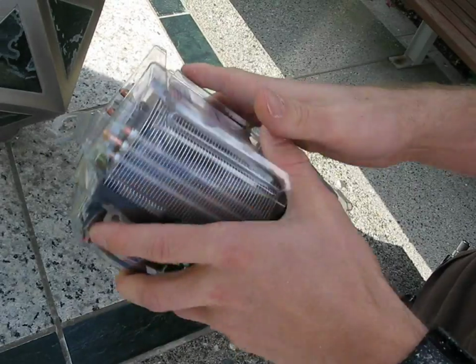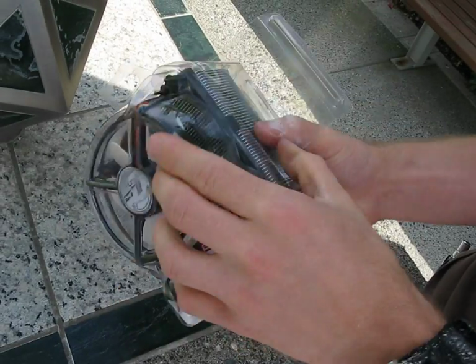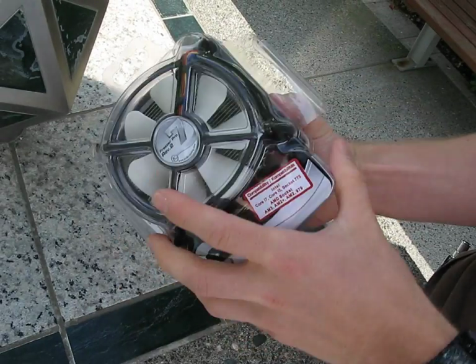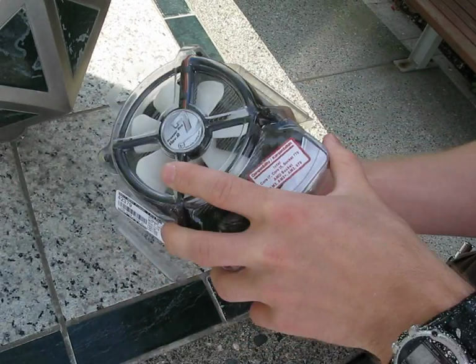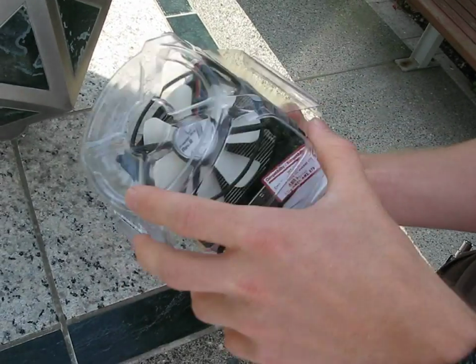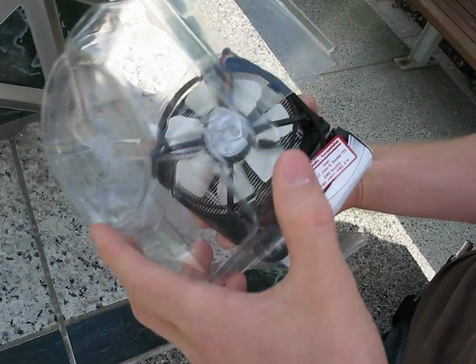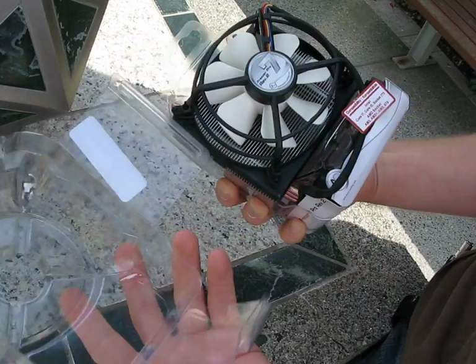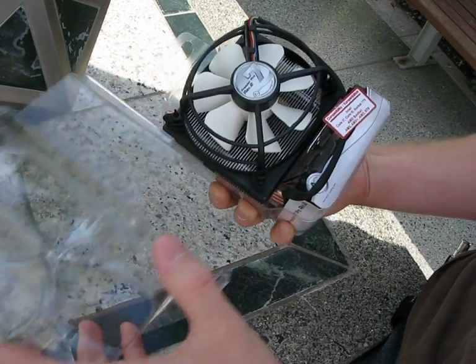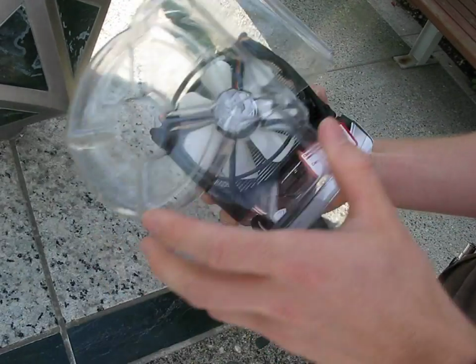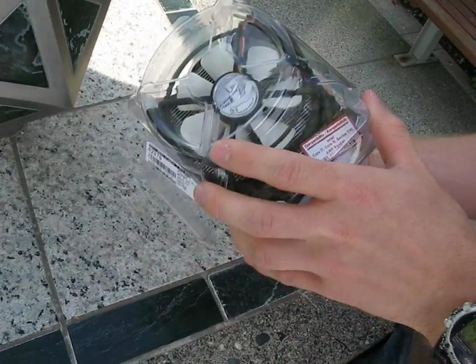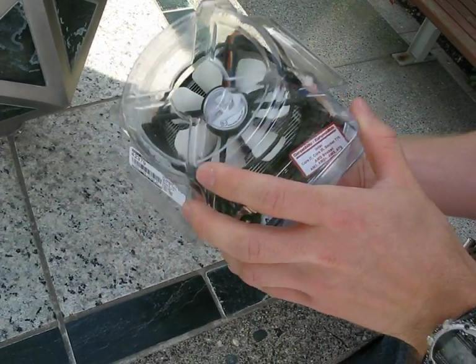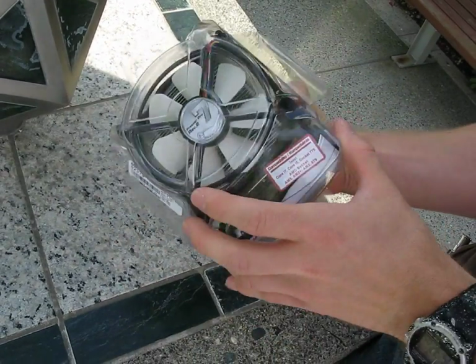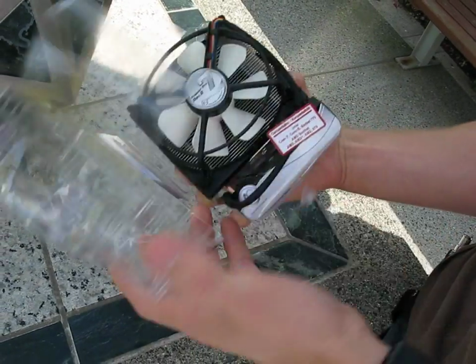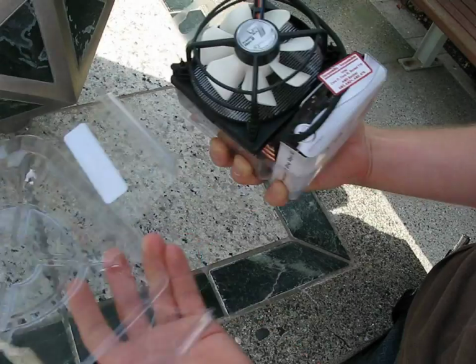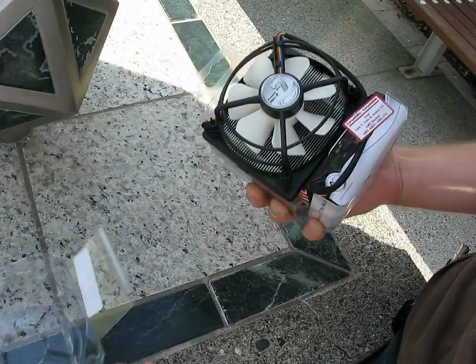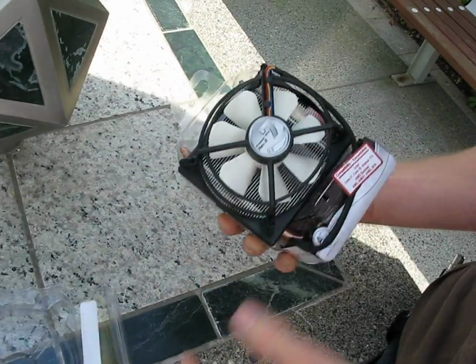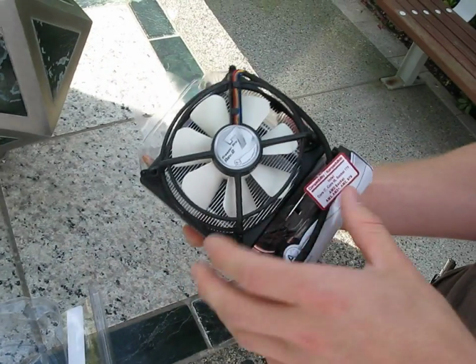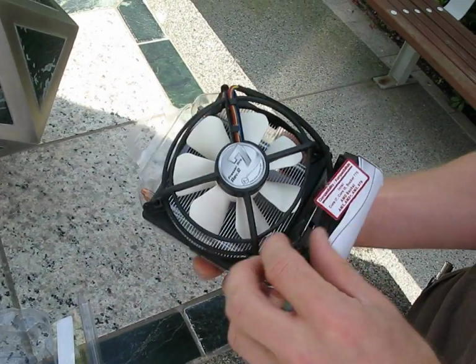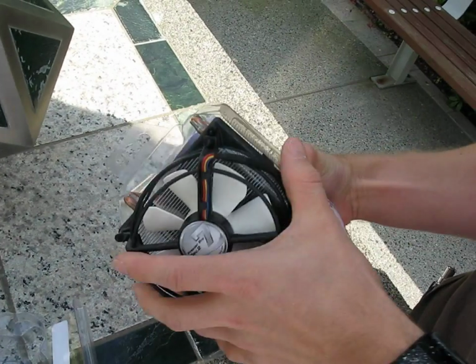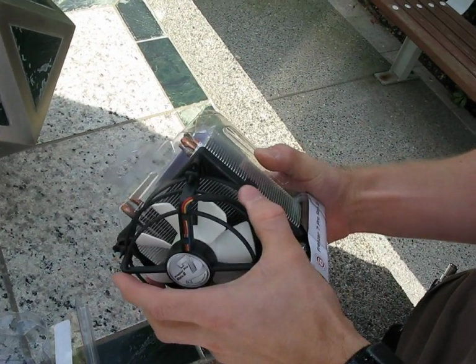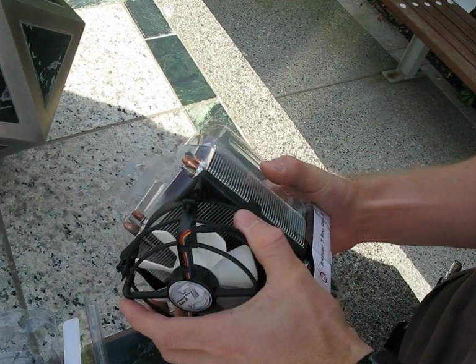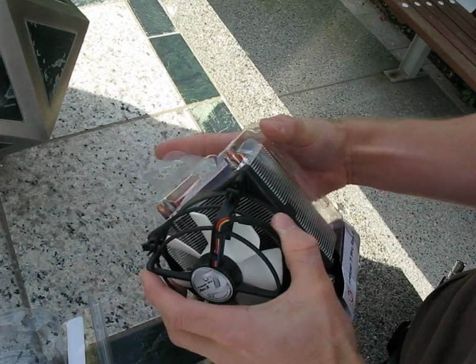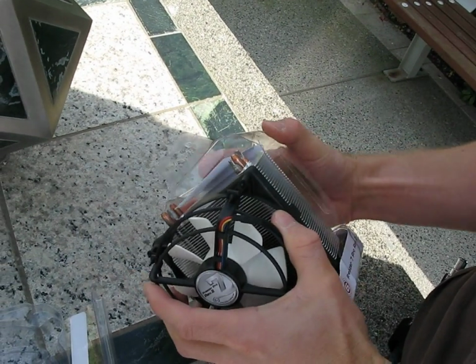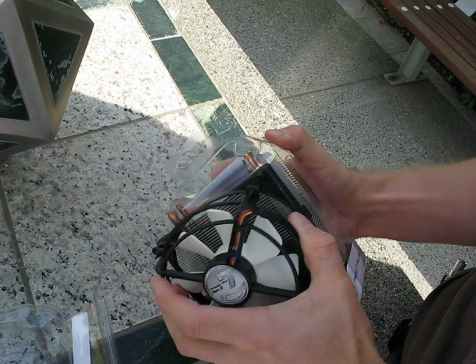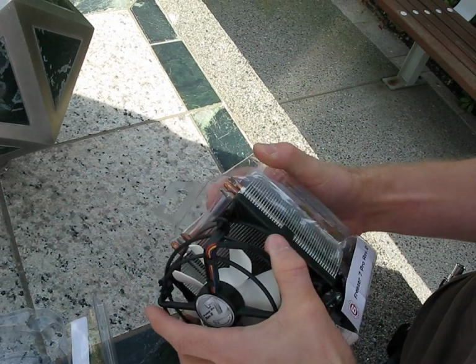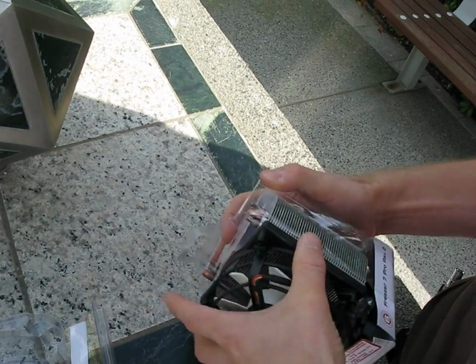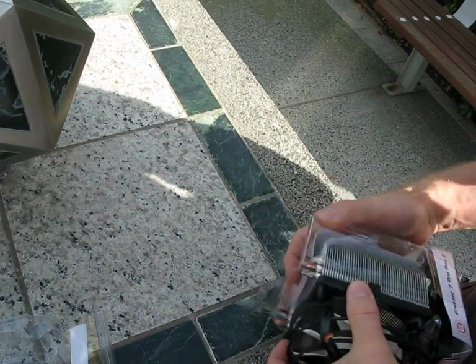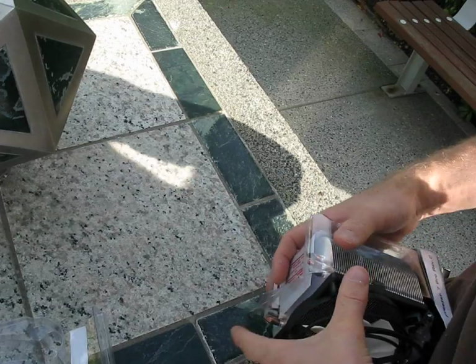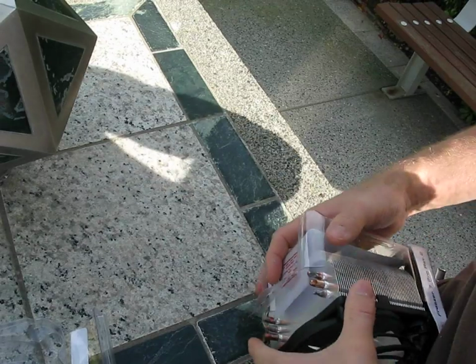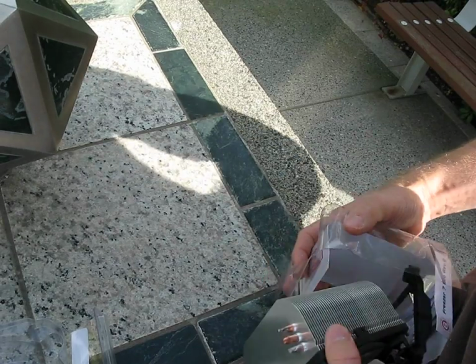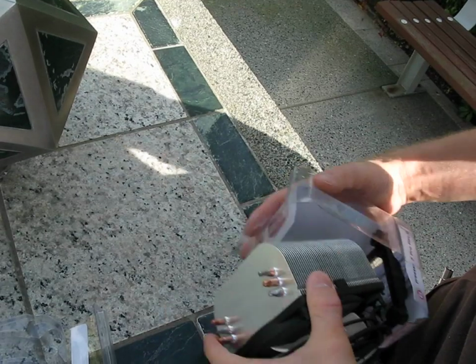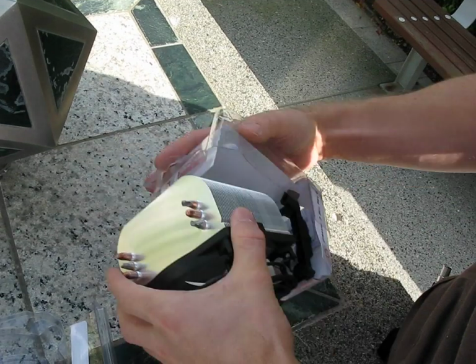Now I like the way they've done this packaging — it's like a little Darth Vader mask style thing. You unclip it from the back and then you can pull out the actual heatsink itself.